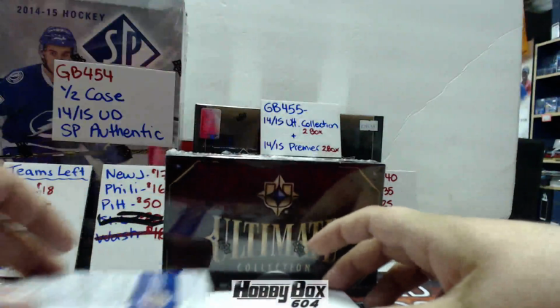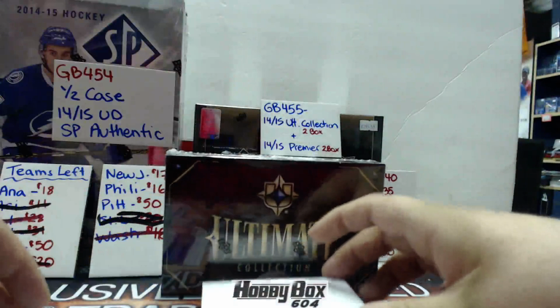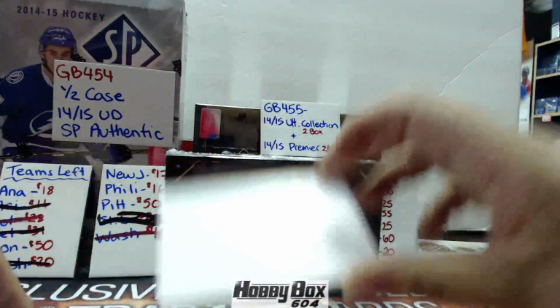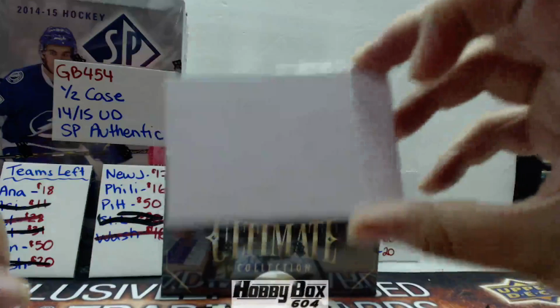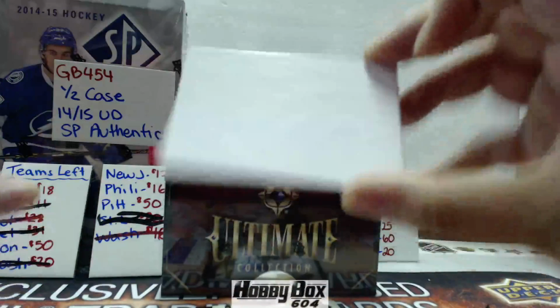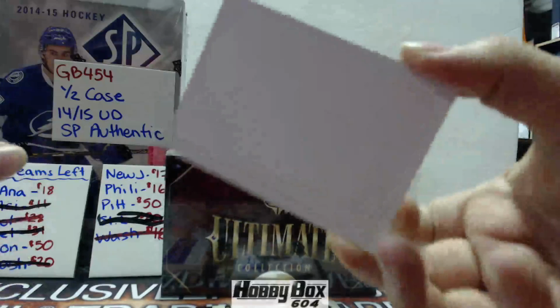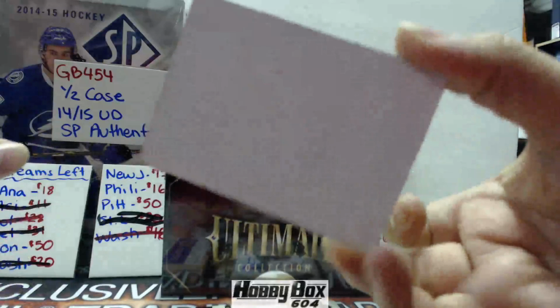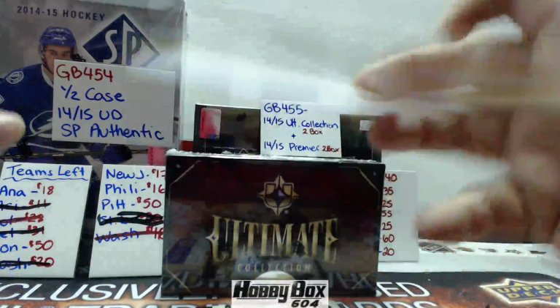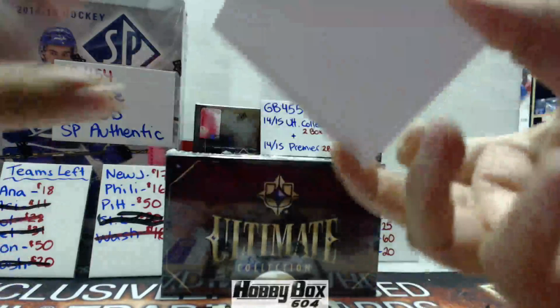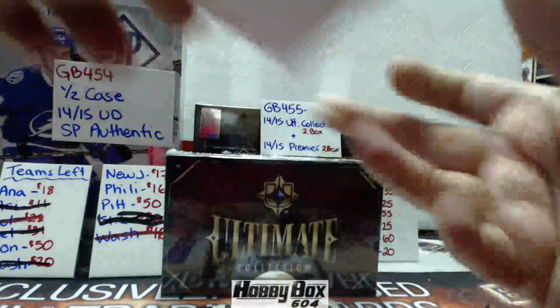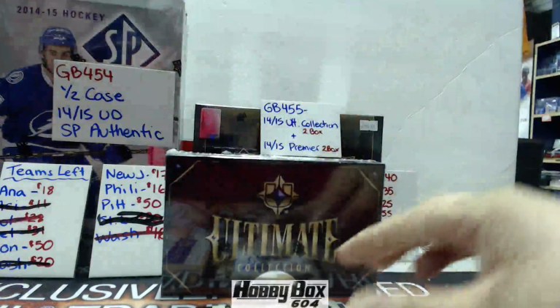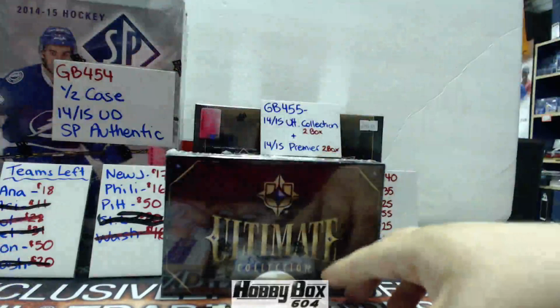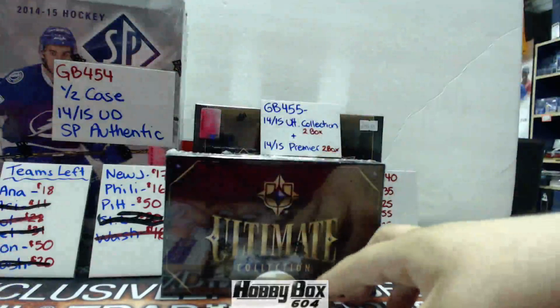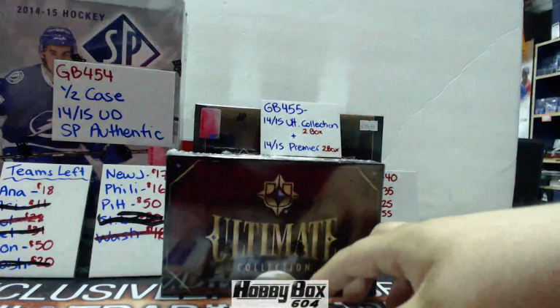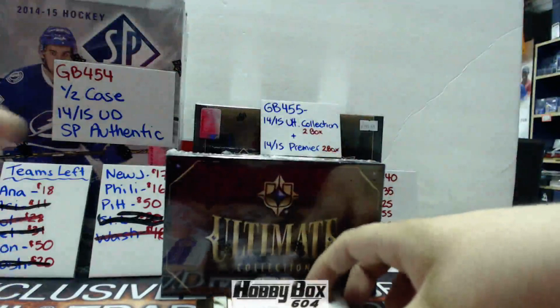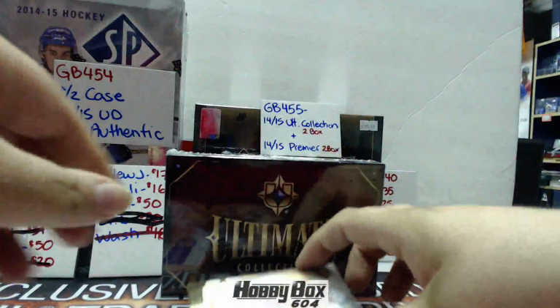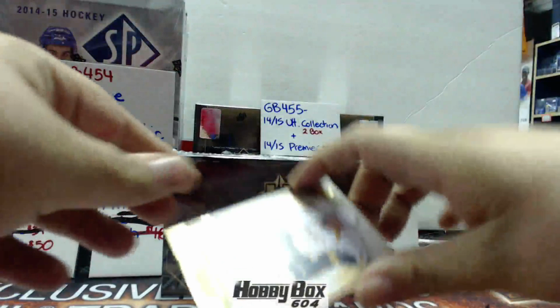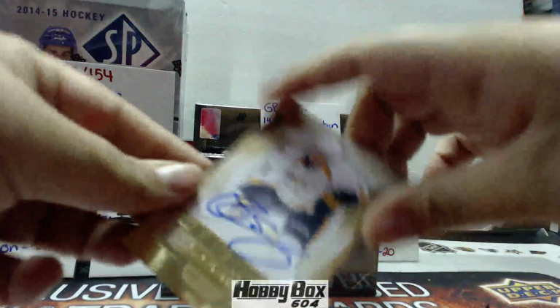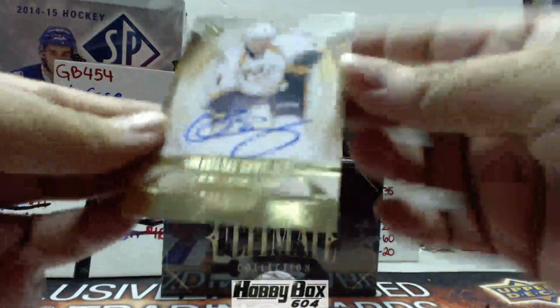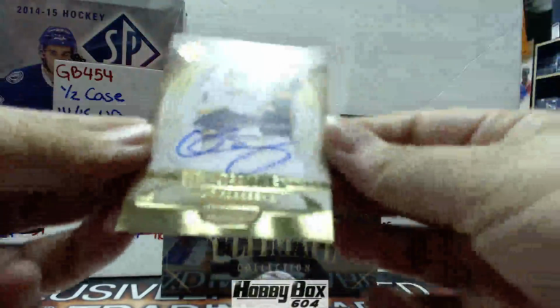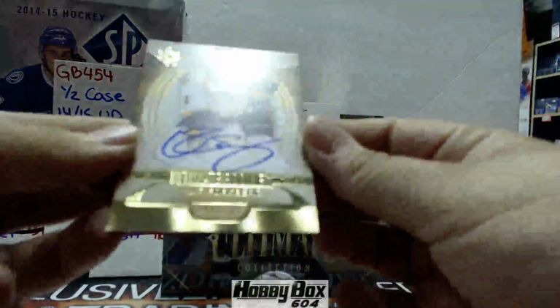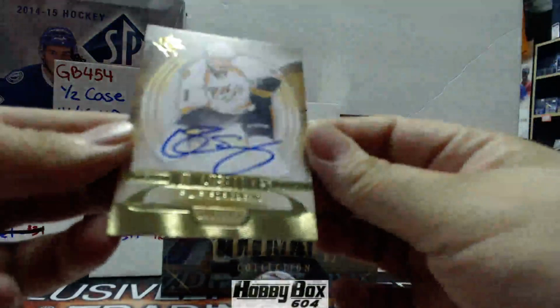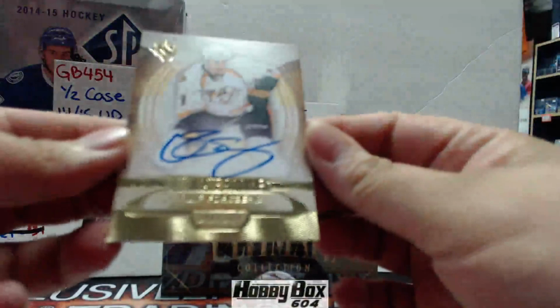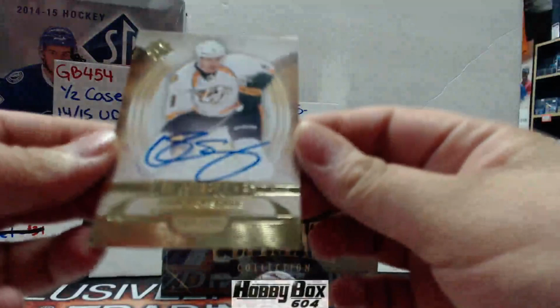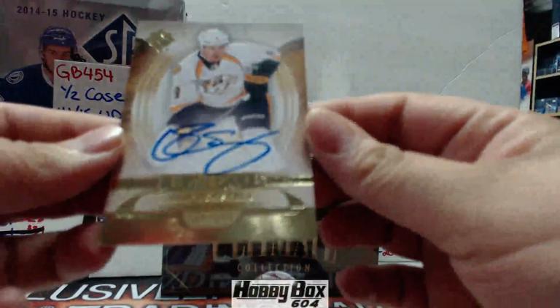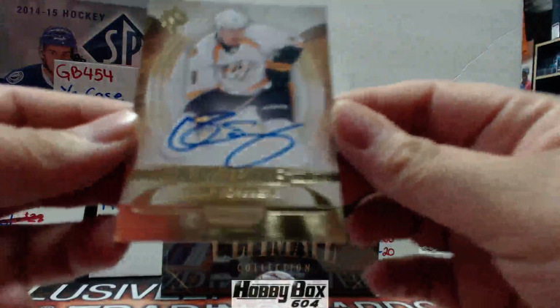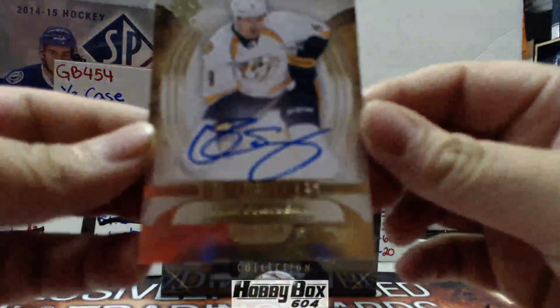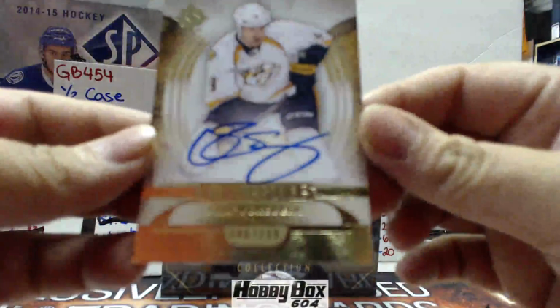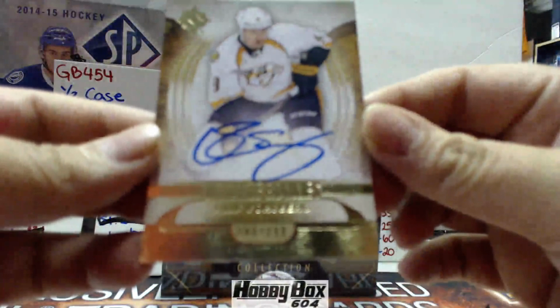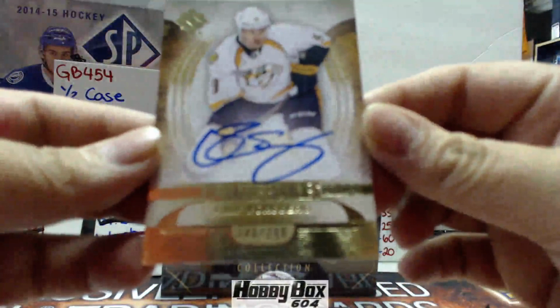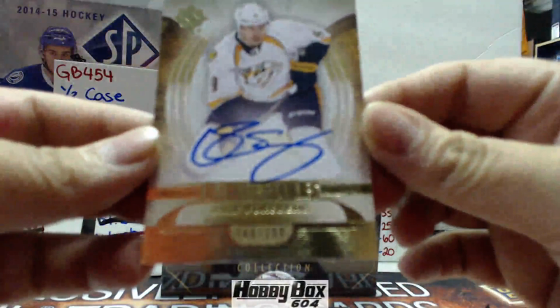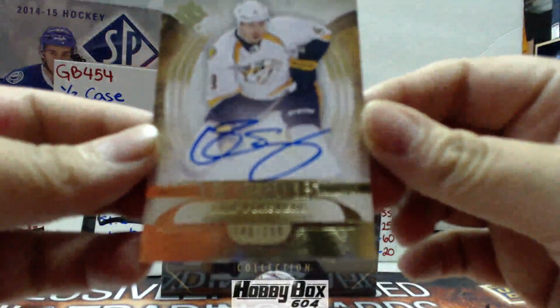Then an insert — or a die-cut, sorry. We have a Phillip Forsberg for the Nashville Predators out of 299. Hotheads.